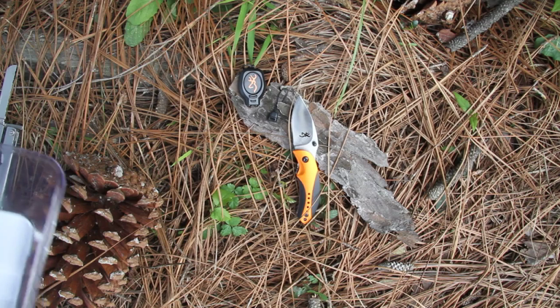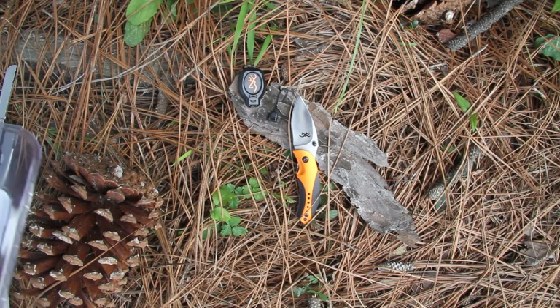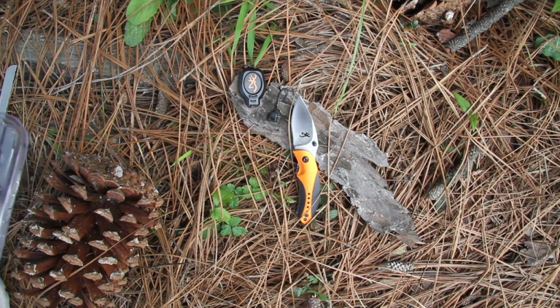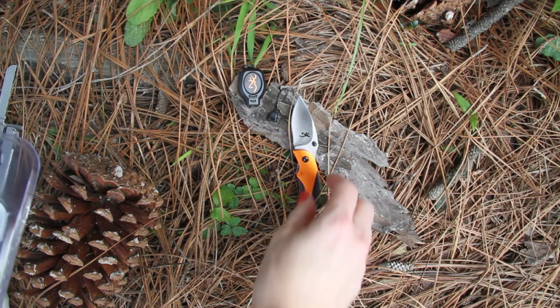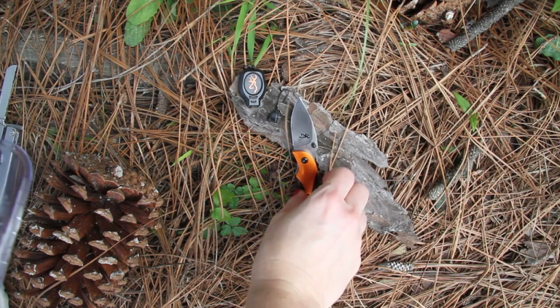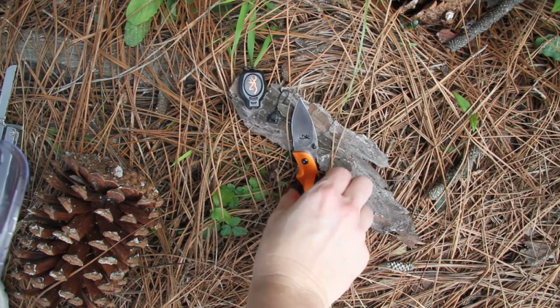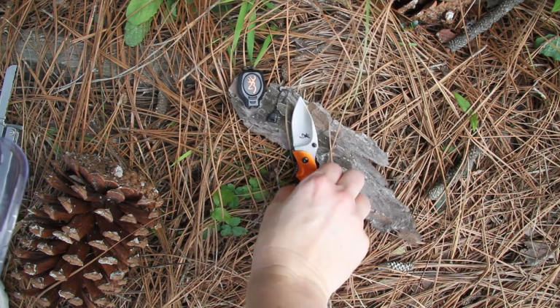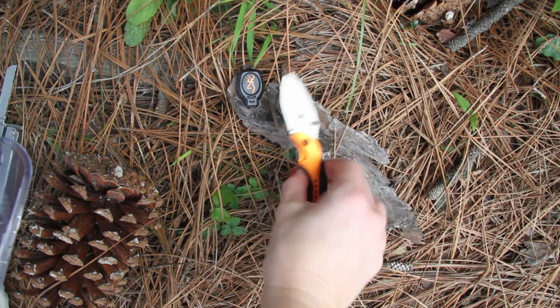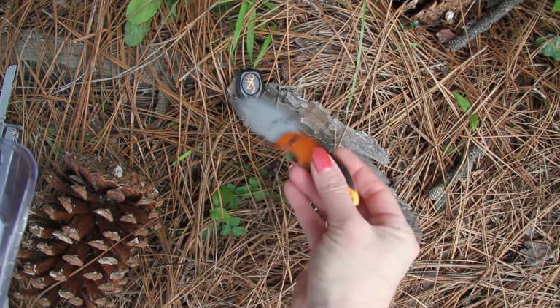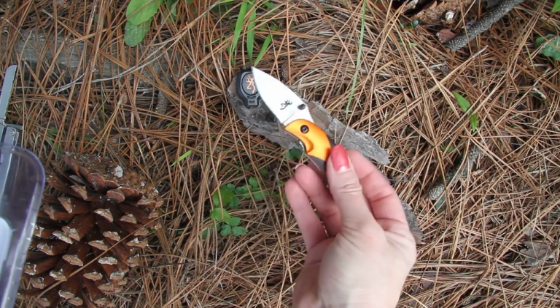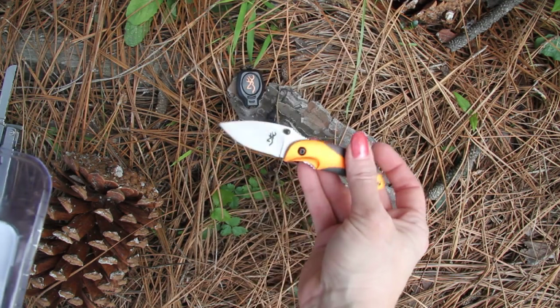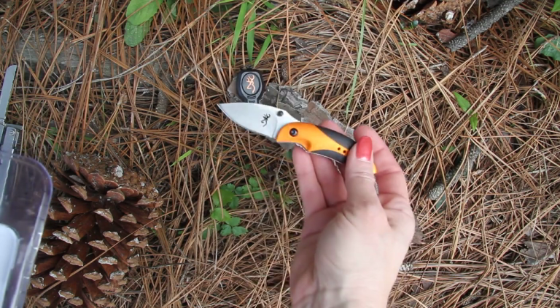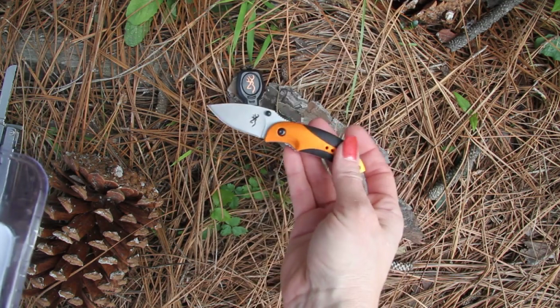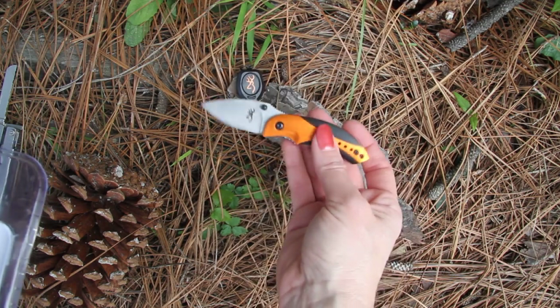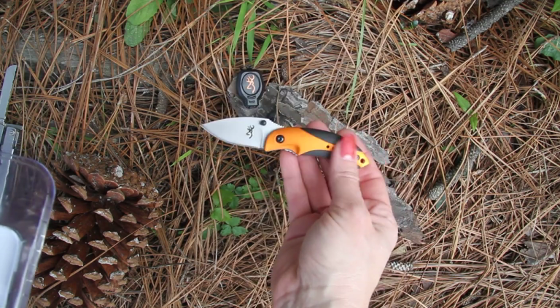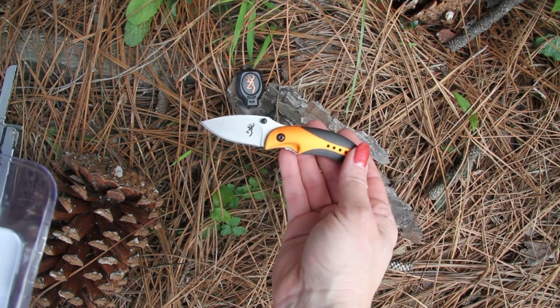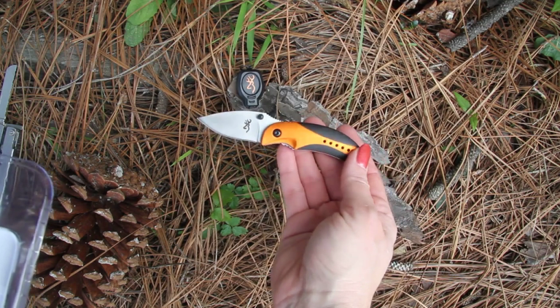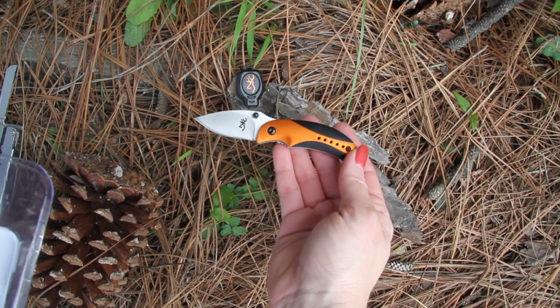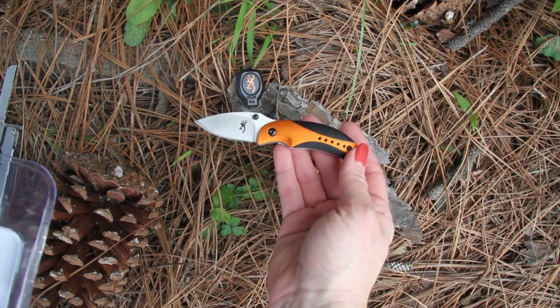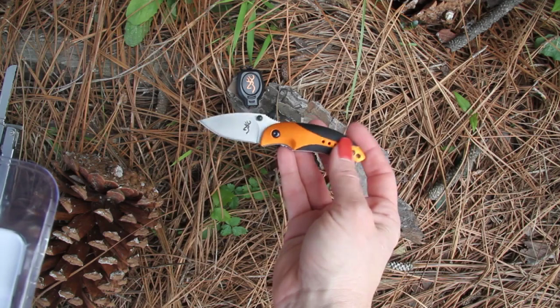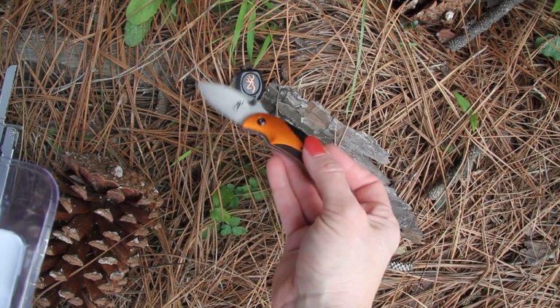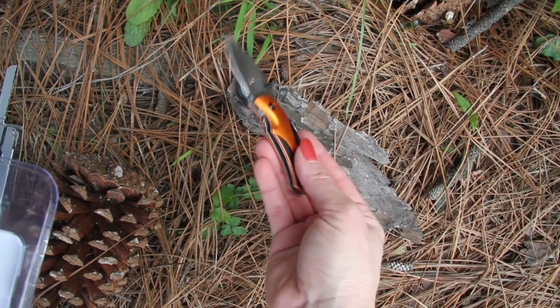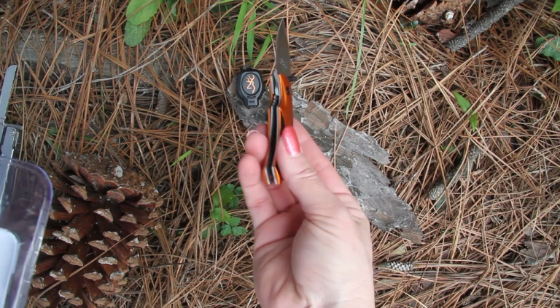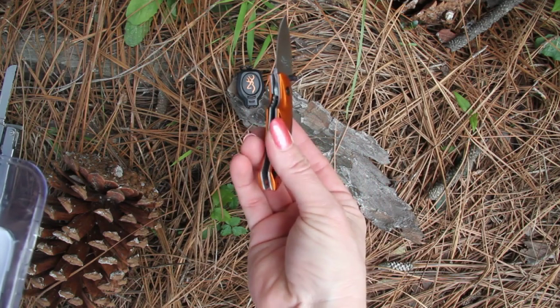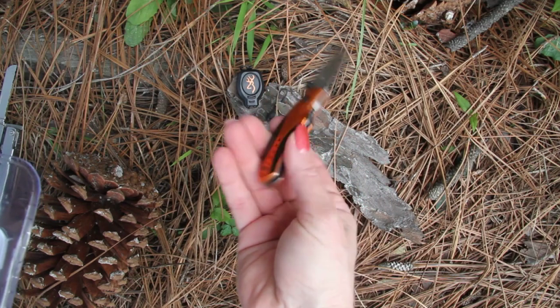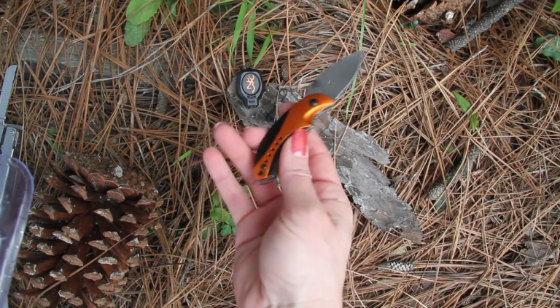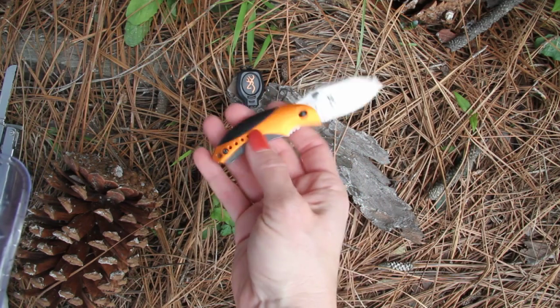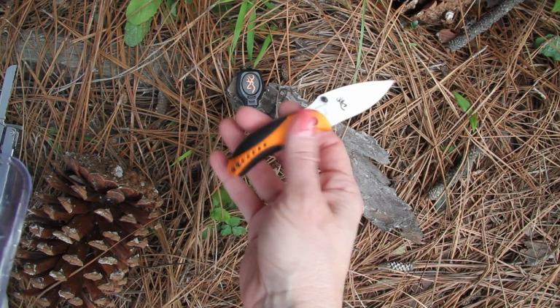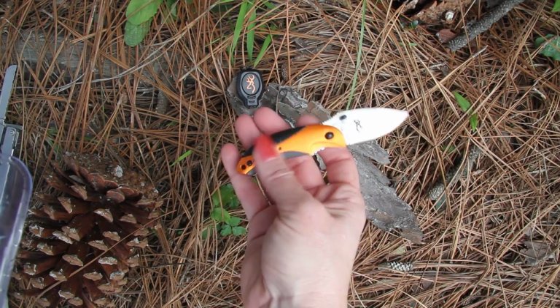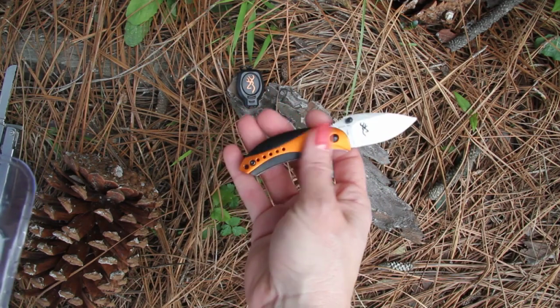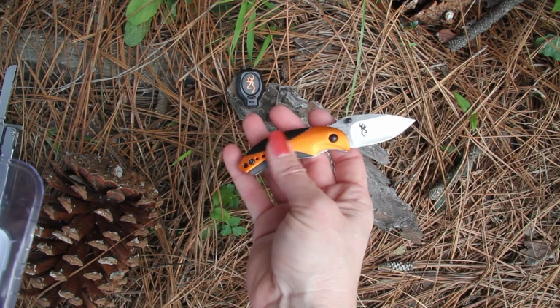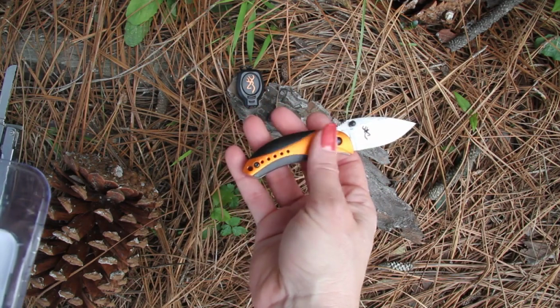The knife has a rugged polymer body with a metal back and a scratch-proof rubberized coating in orange.